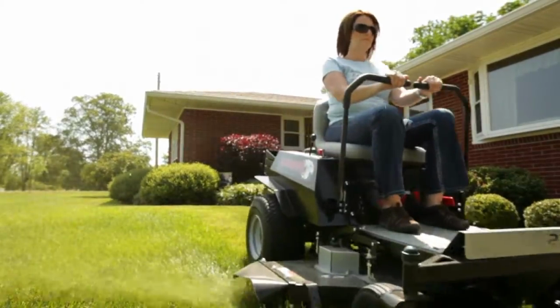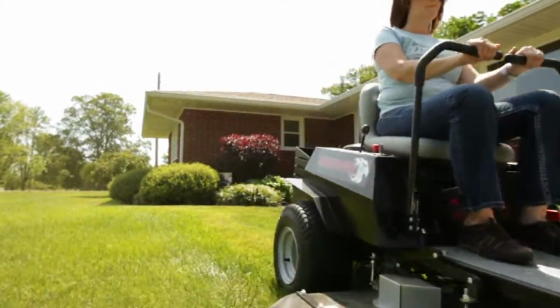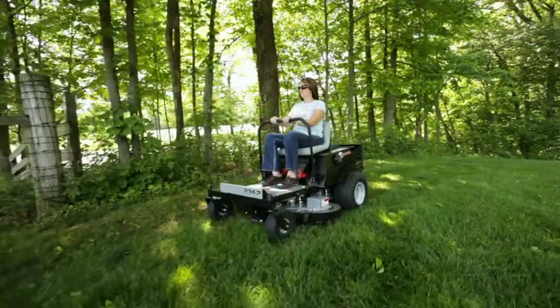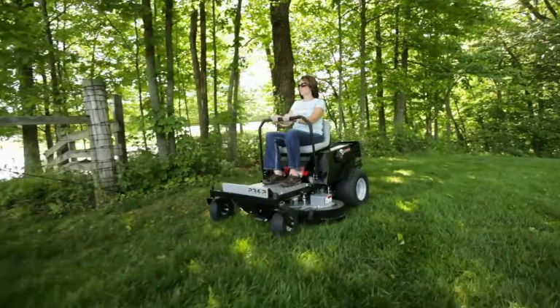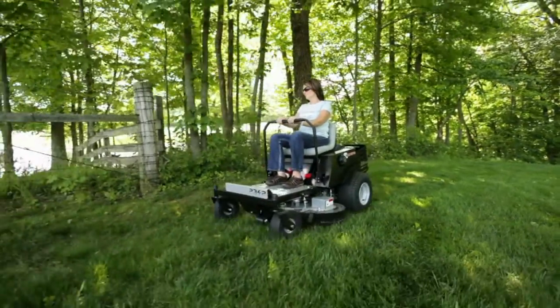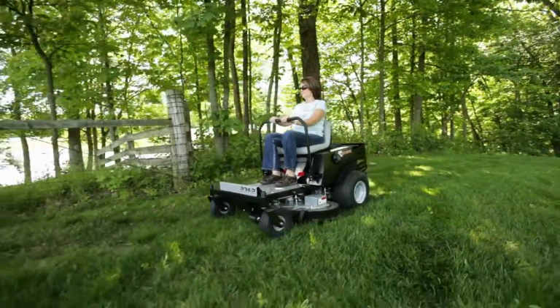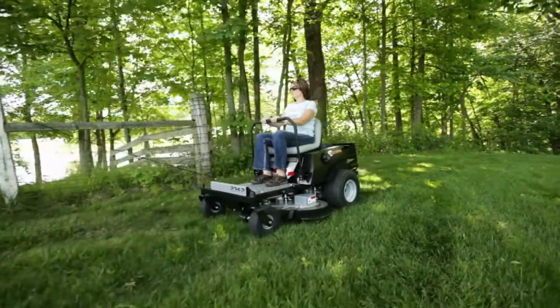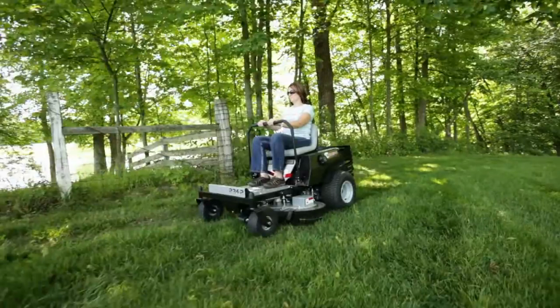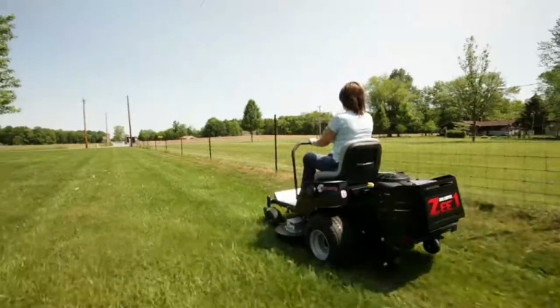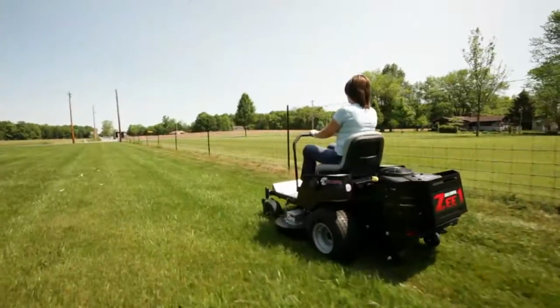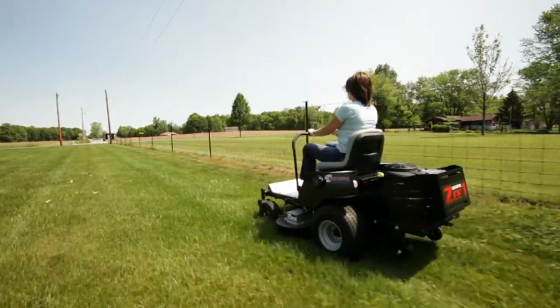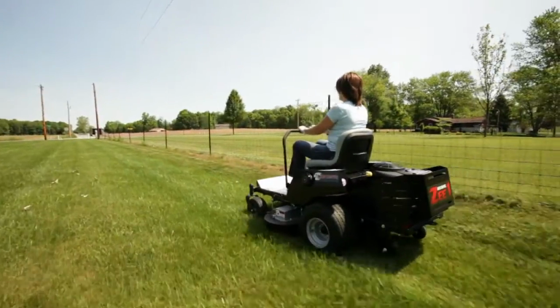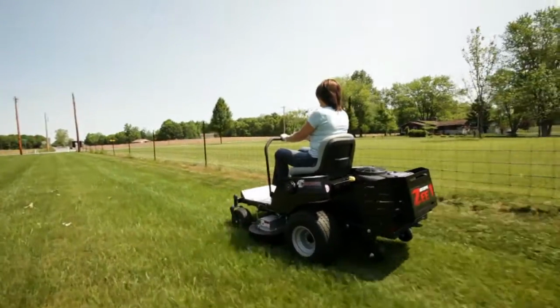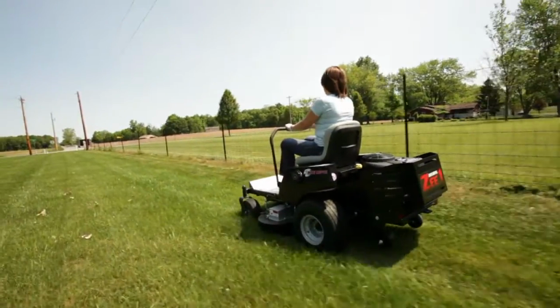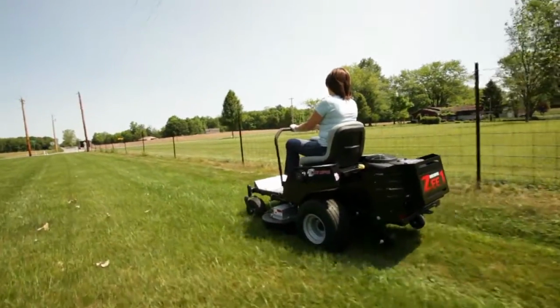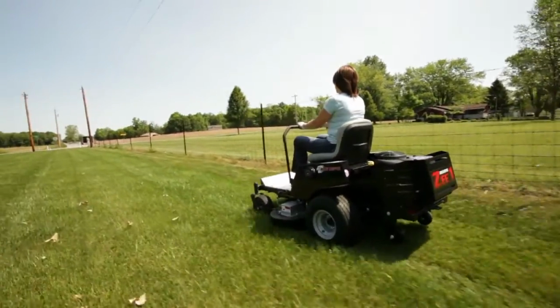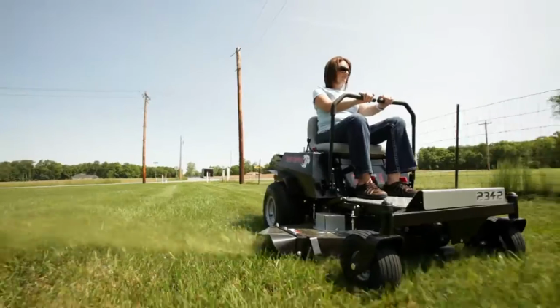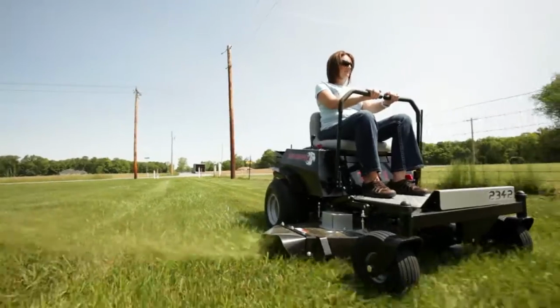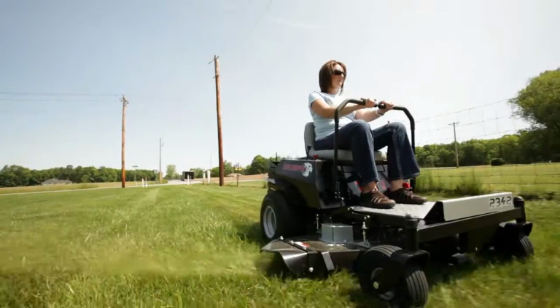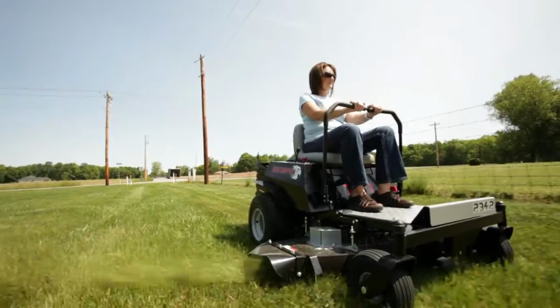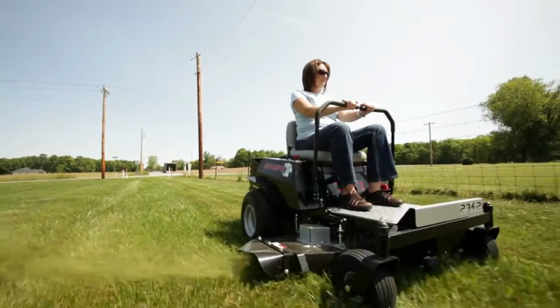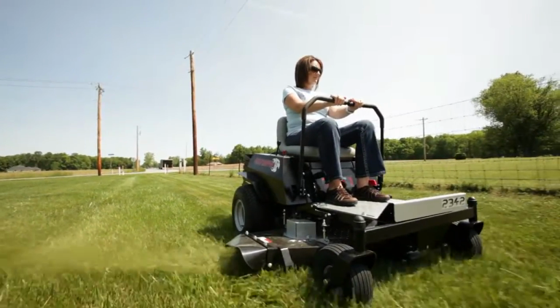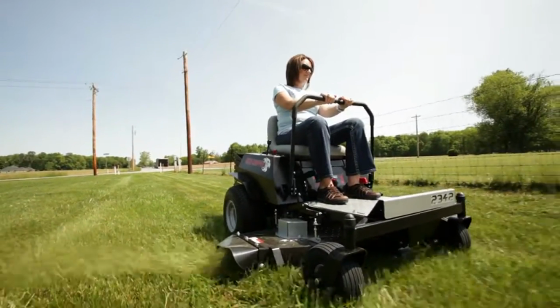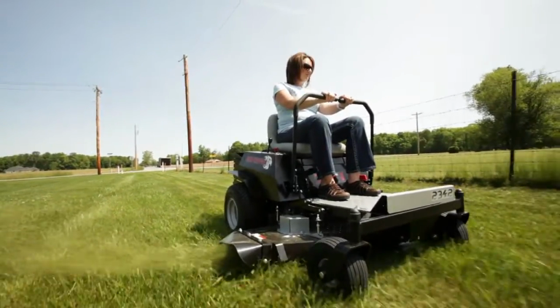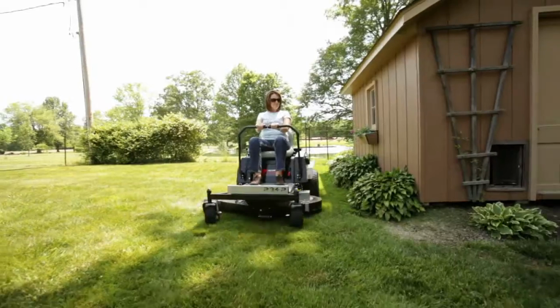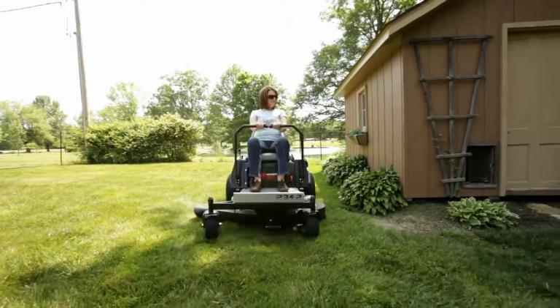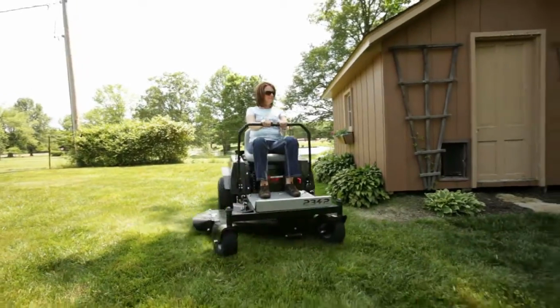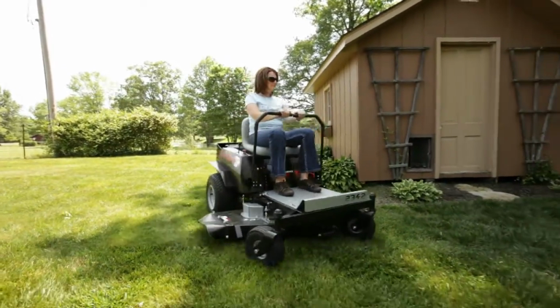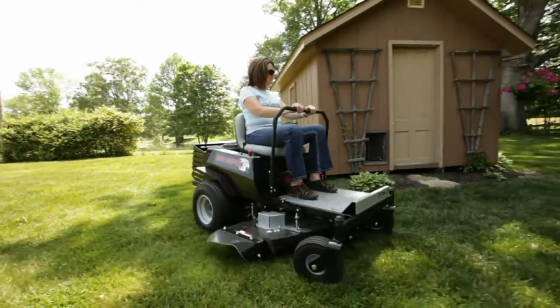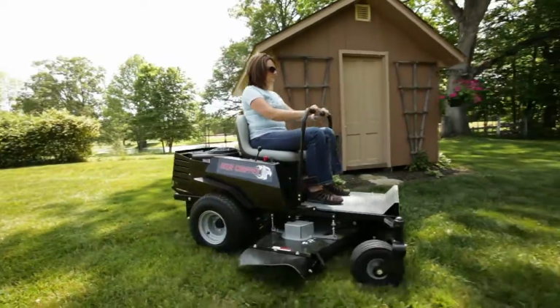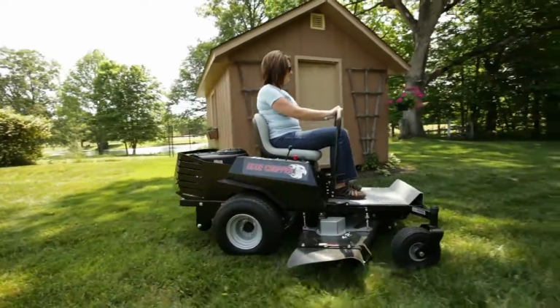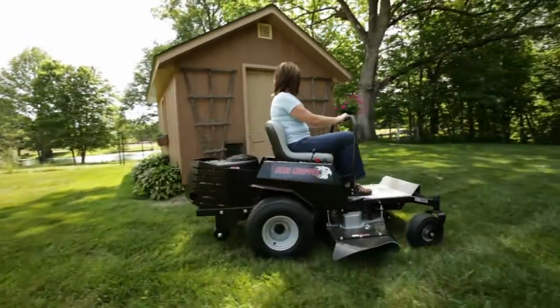The seven stage deck height adjustment ensures a consistent cut every time you mow. Like all Dixie Choppers, the Z1 features steel fenders around the fuel tank, which protects the integrity of the tank from sun and impact damage.